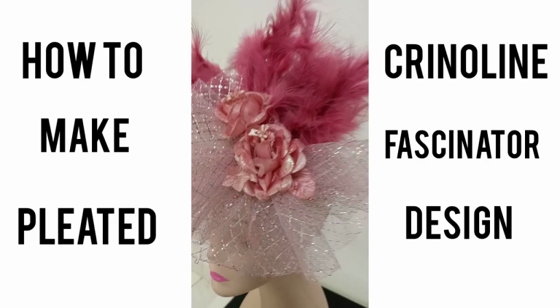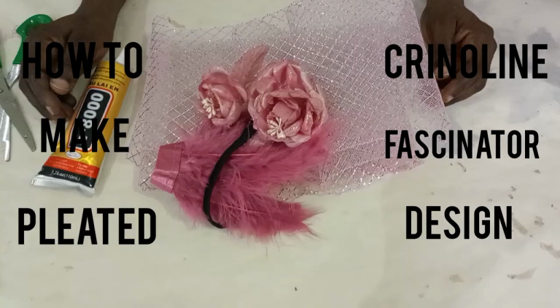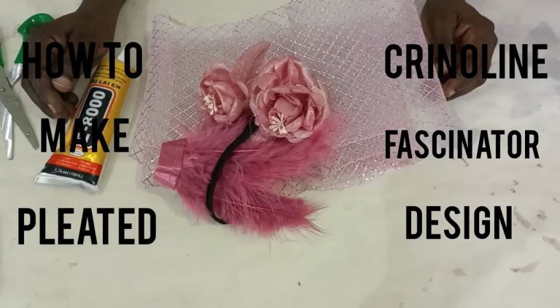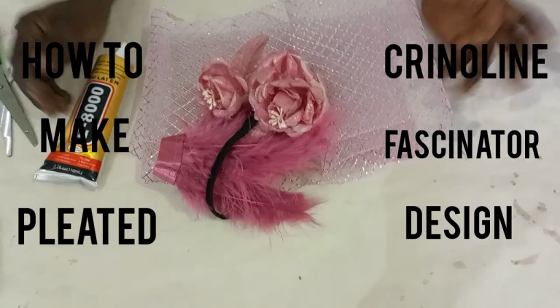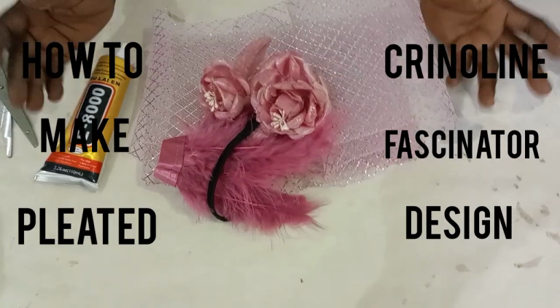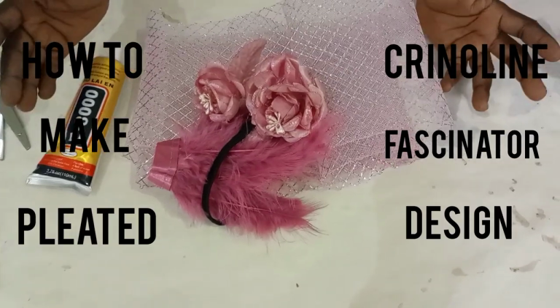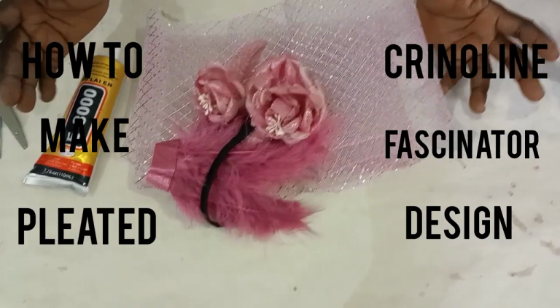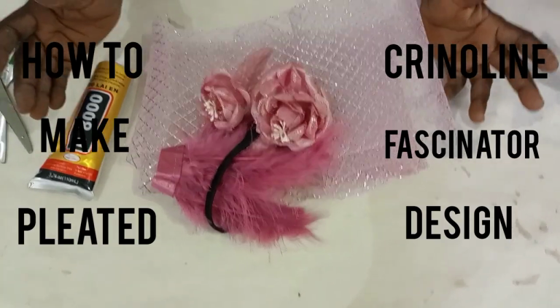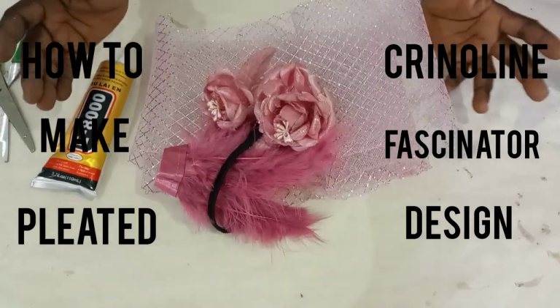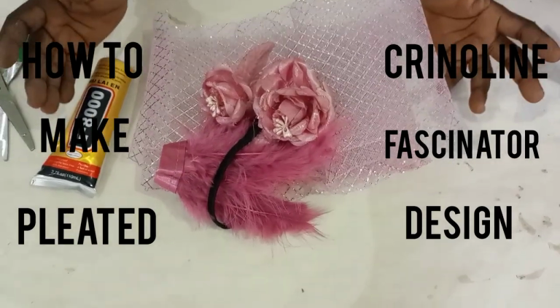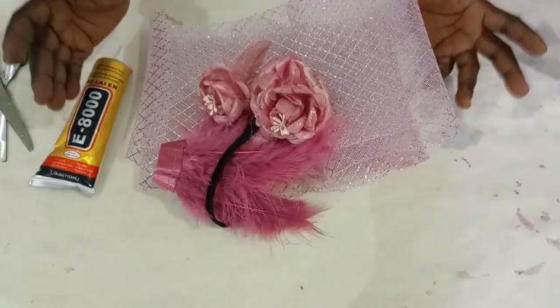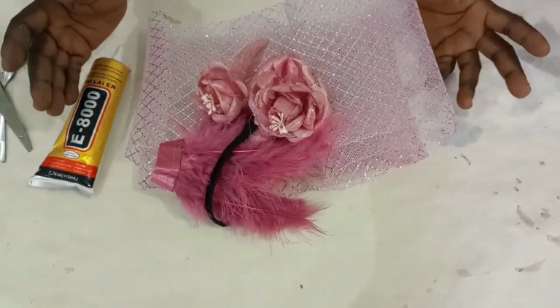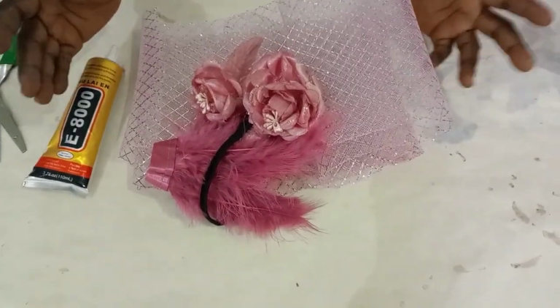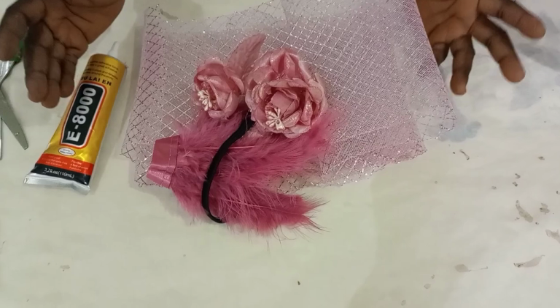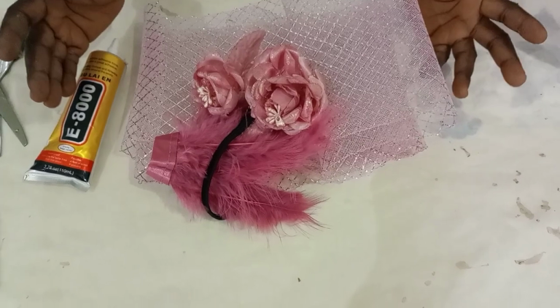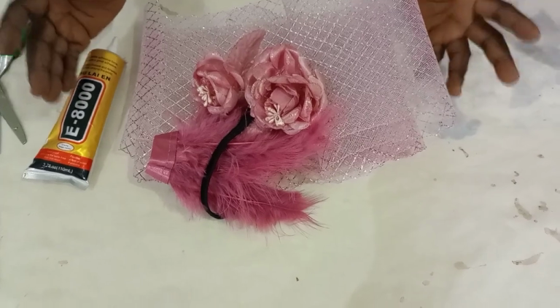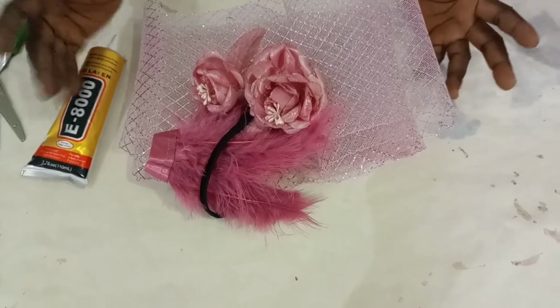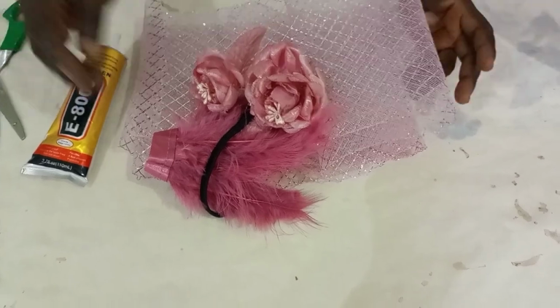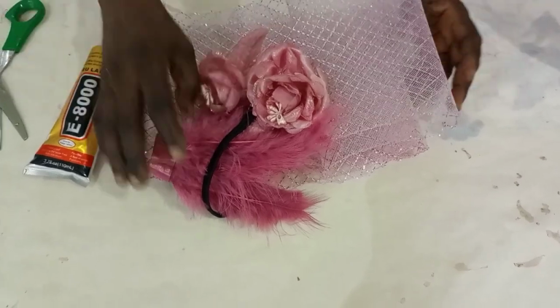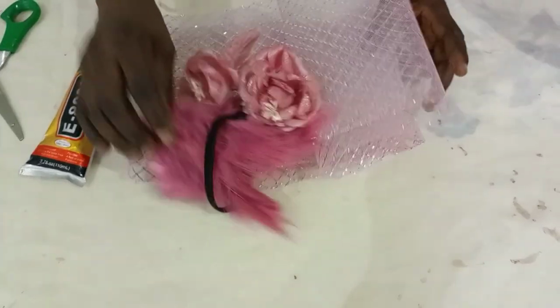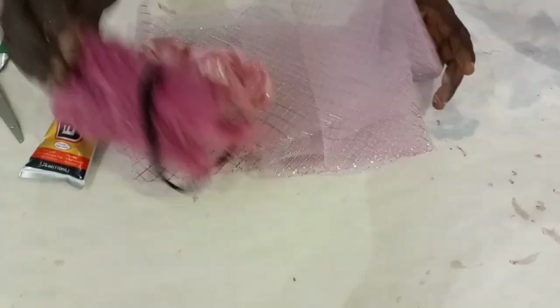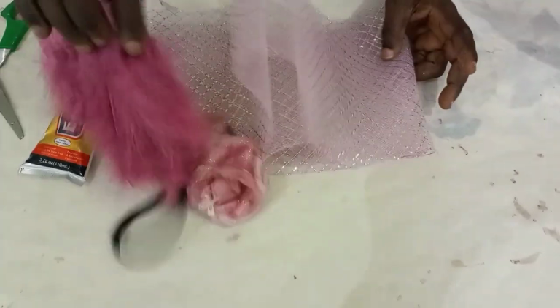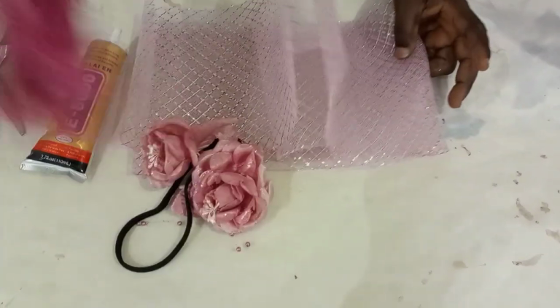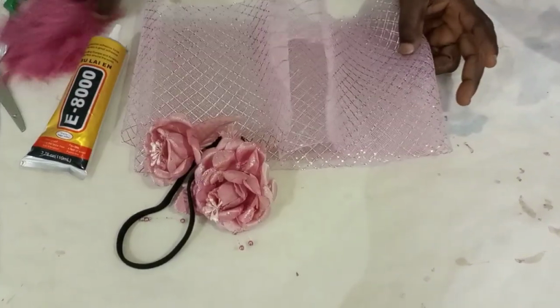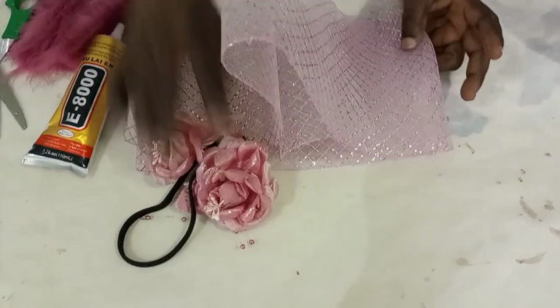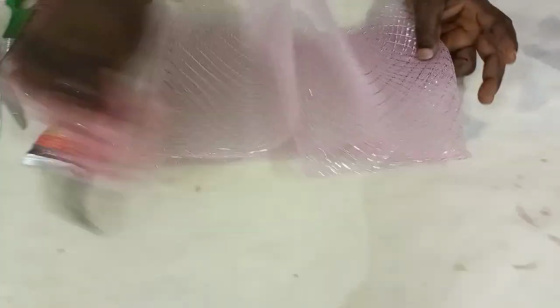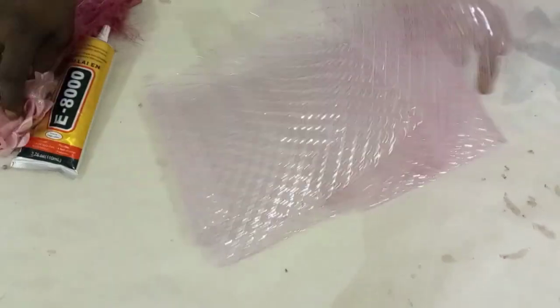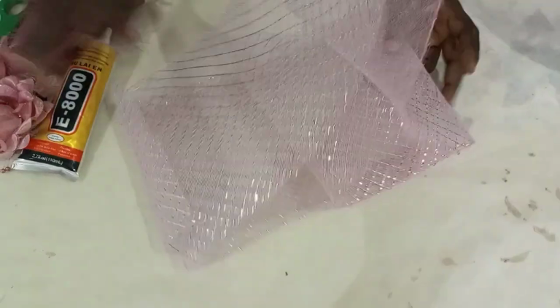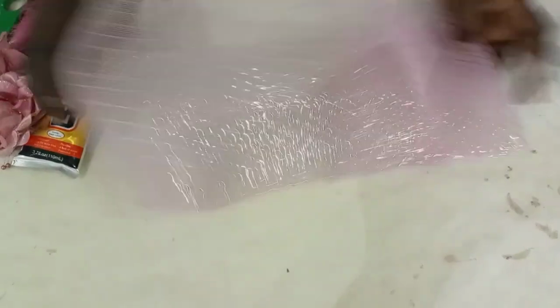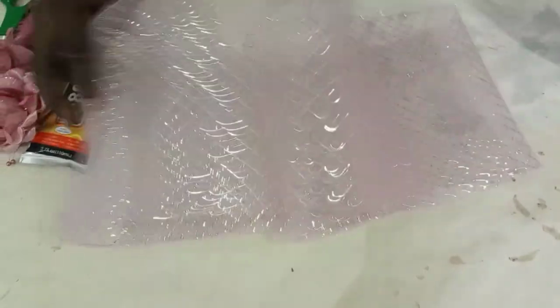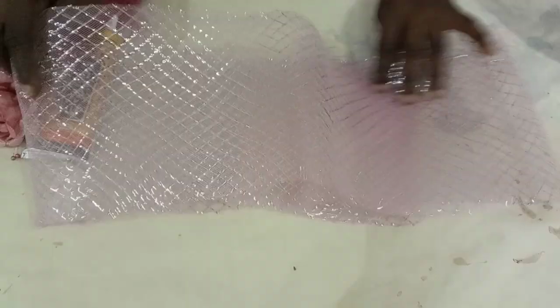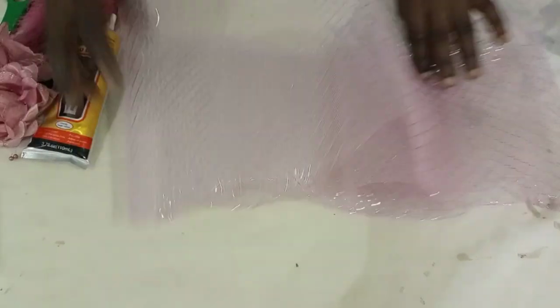Hey everybody, this is BB Venture. I'm here to train you on a new style, Crimlolin. You need your Crimlolin — this is one yard Crimlolin.